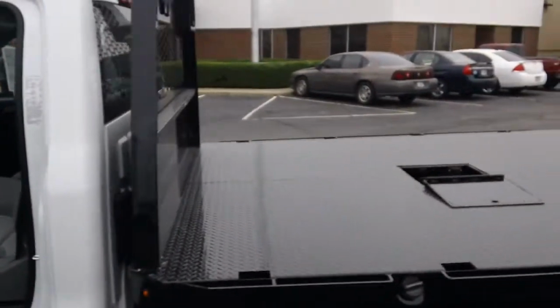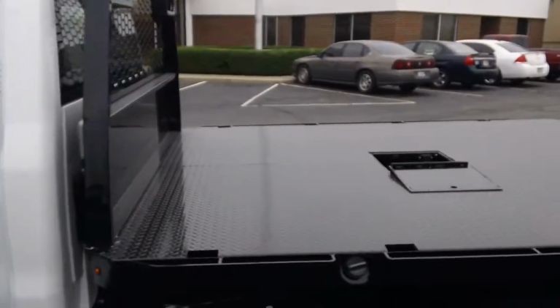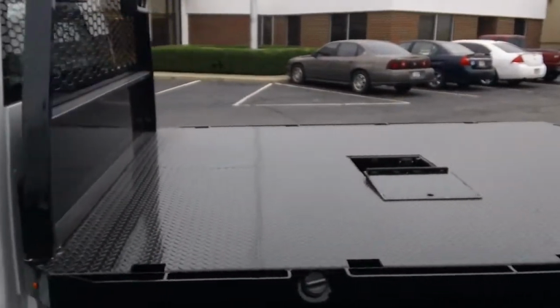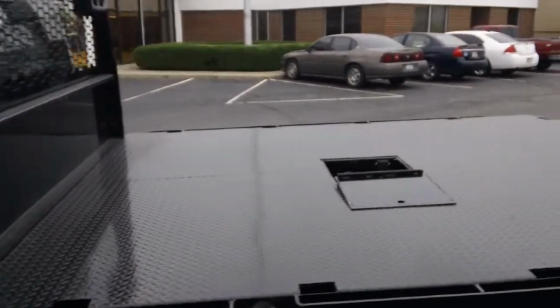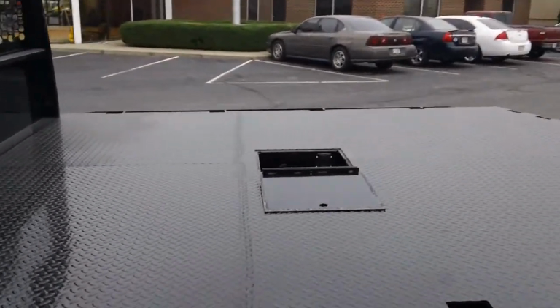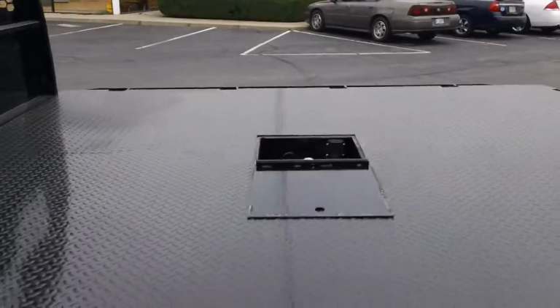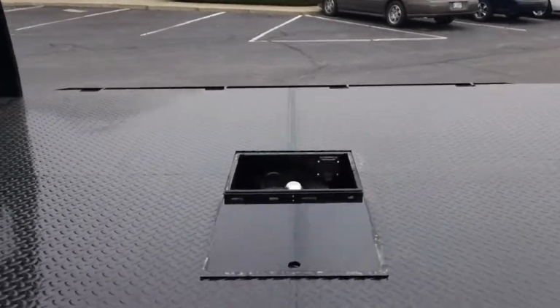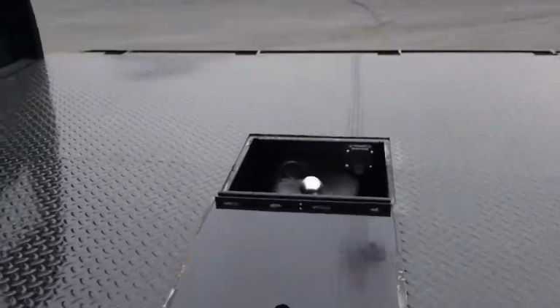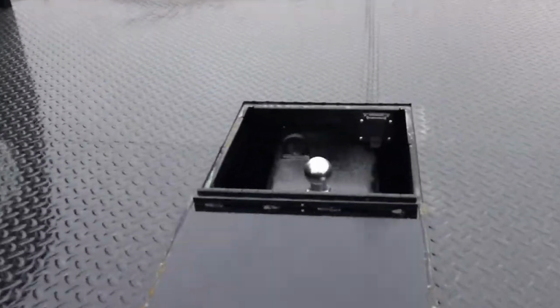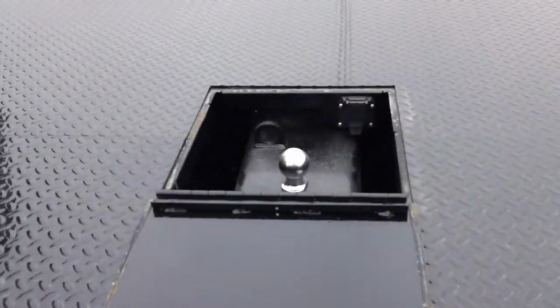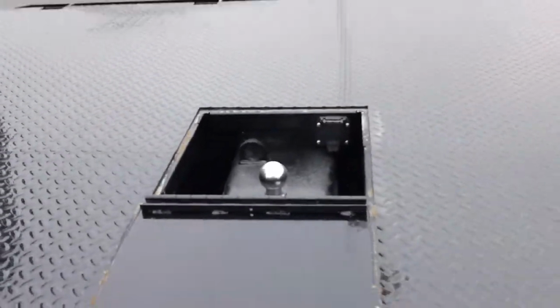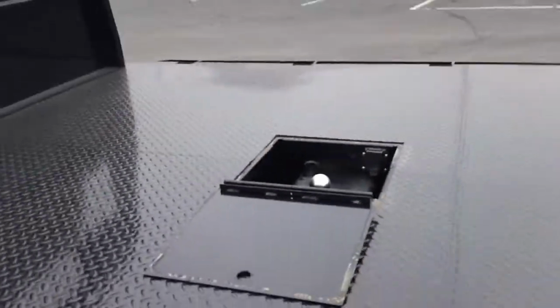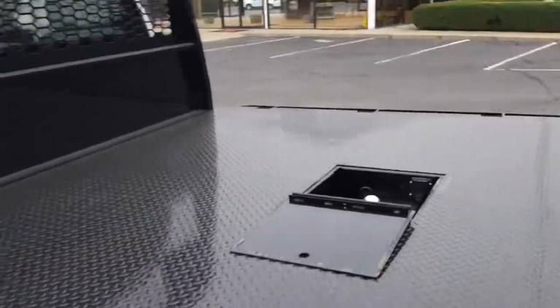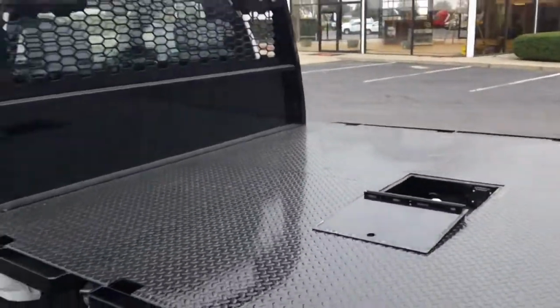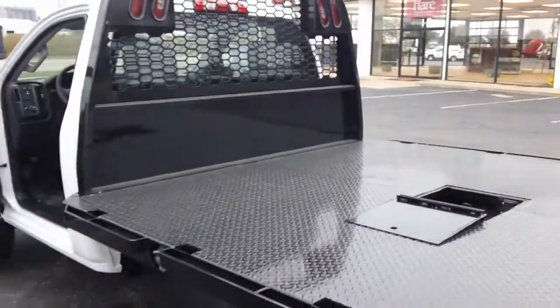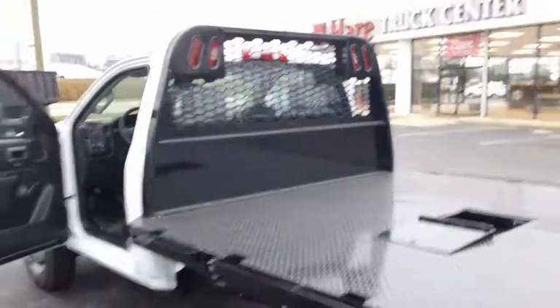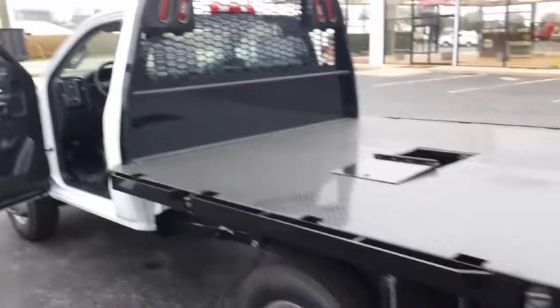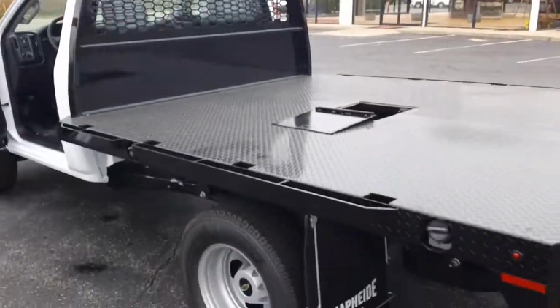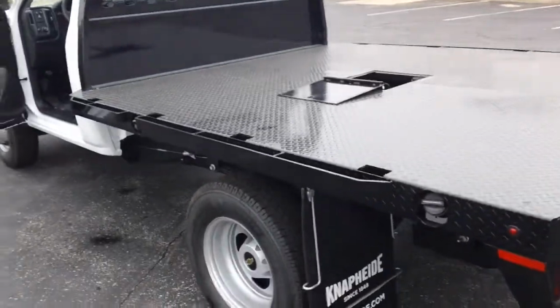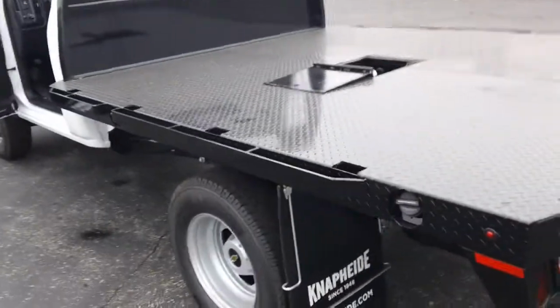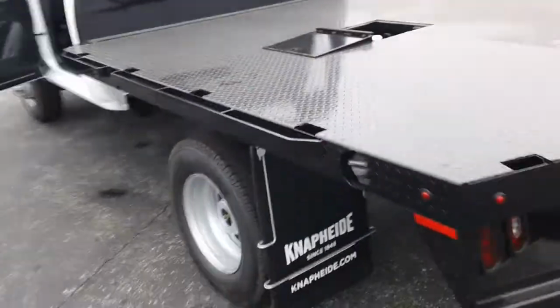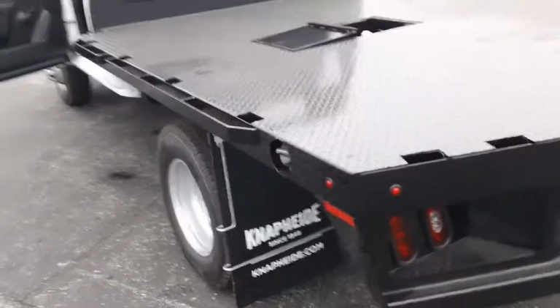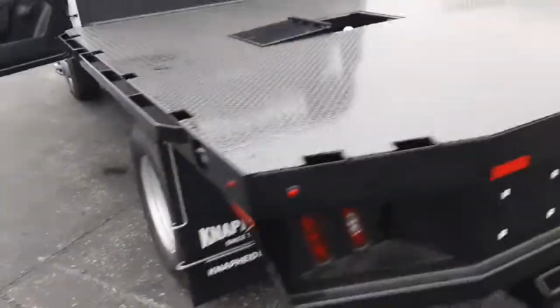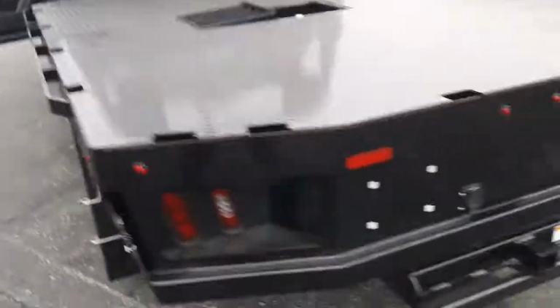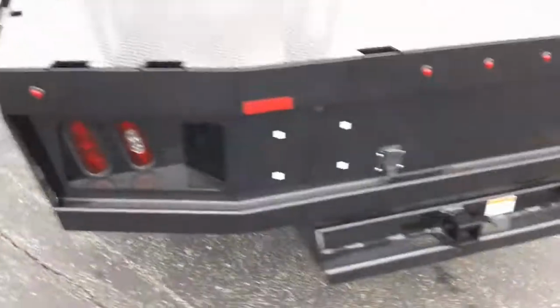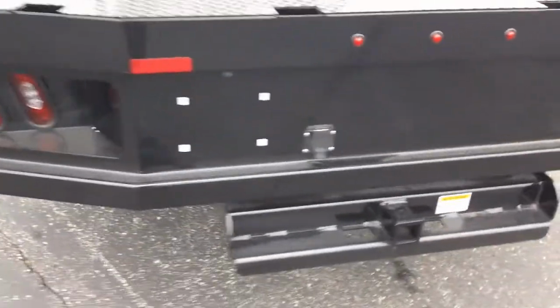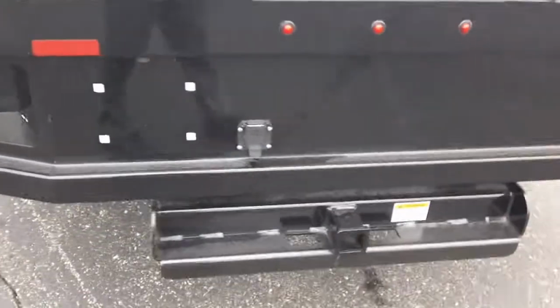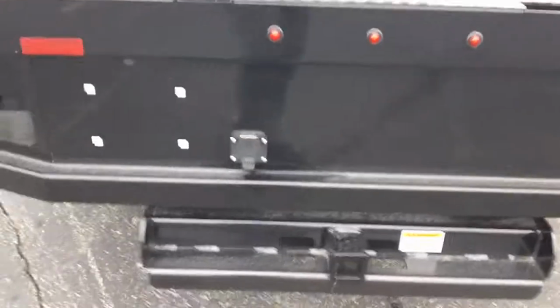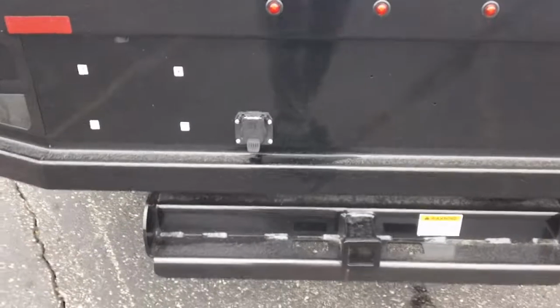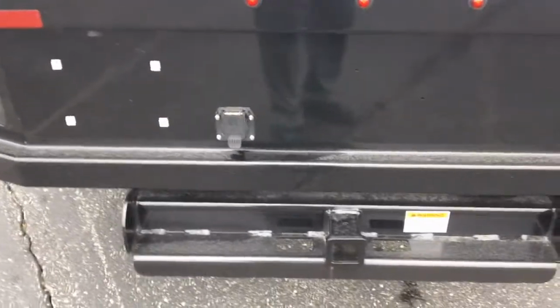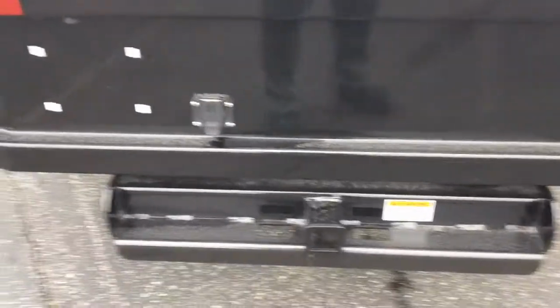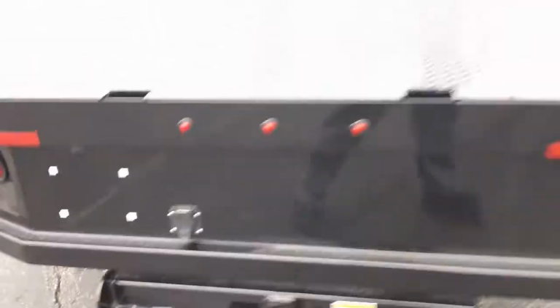This NapHyde P&G body has a recessed ball with plug for some of your fifth wheel needs, has stake pockets with rub rail, and you also have the standard two-inch receiver and plug in the back.